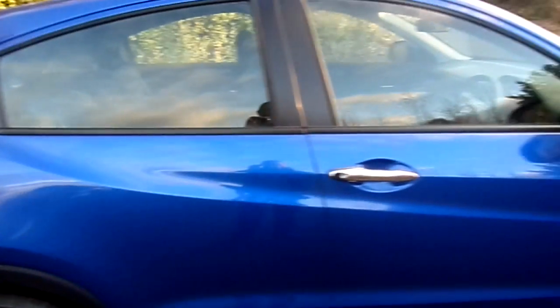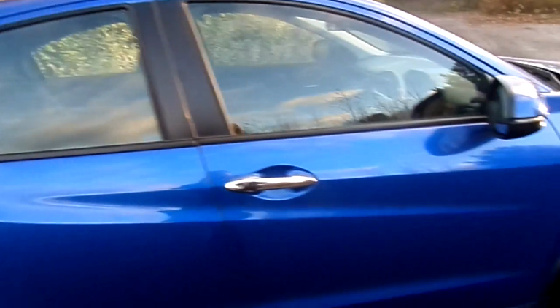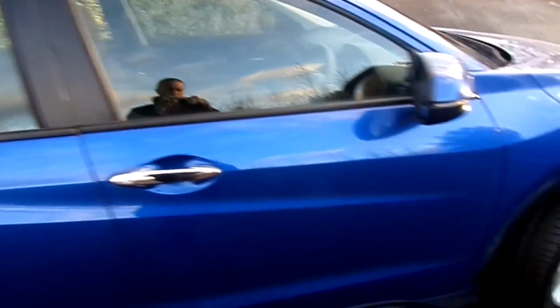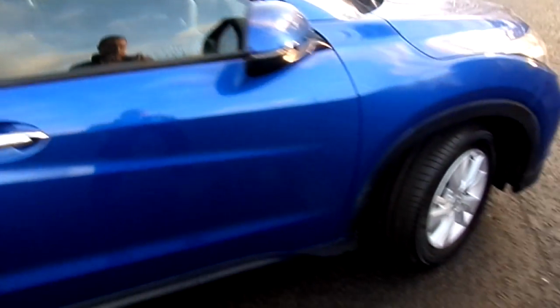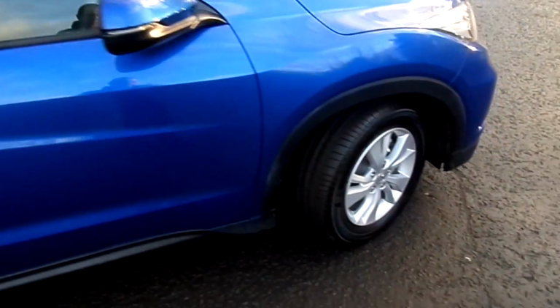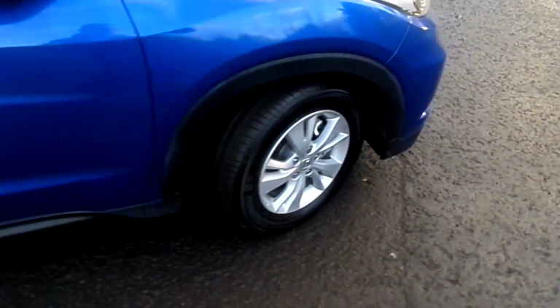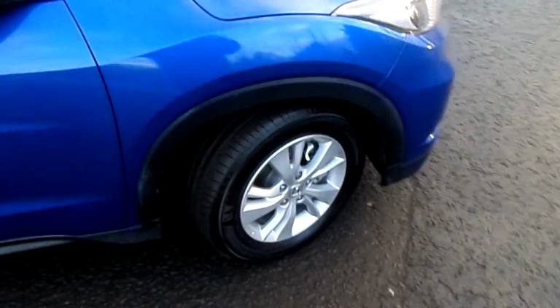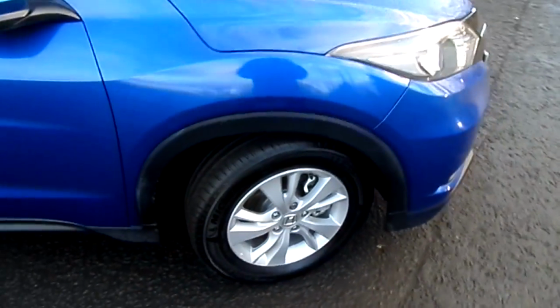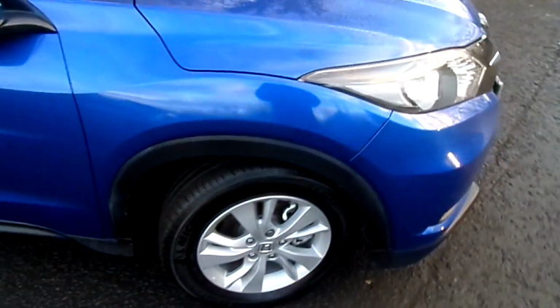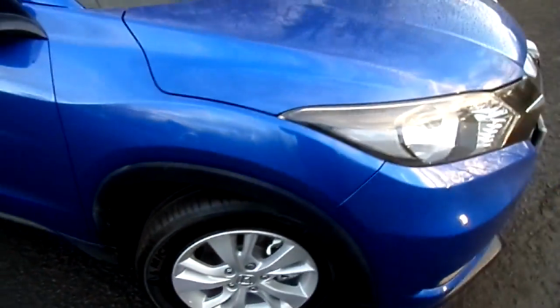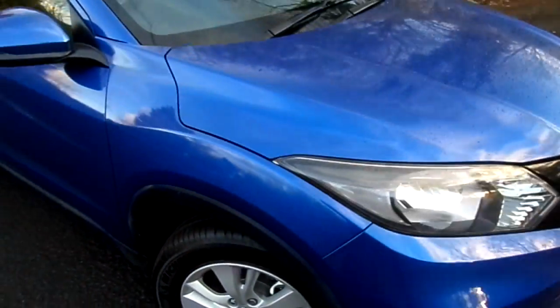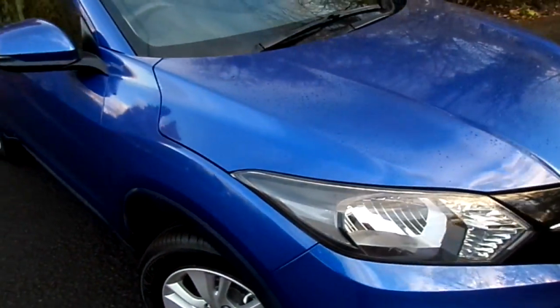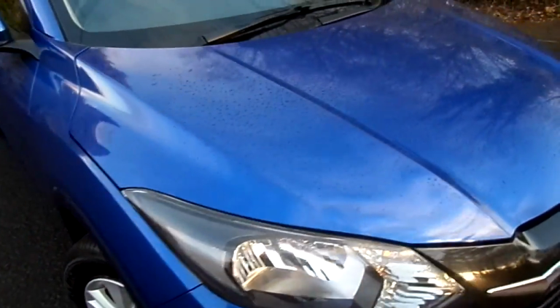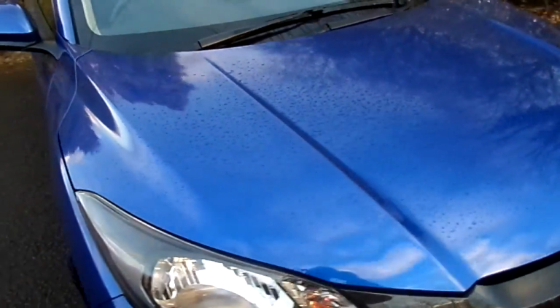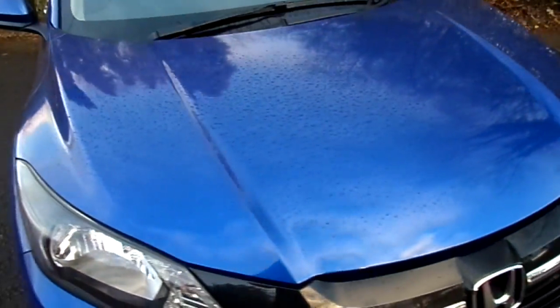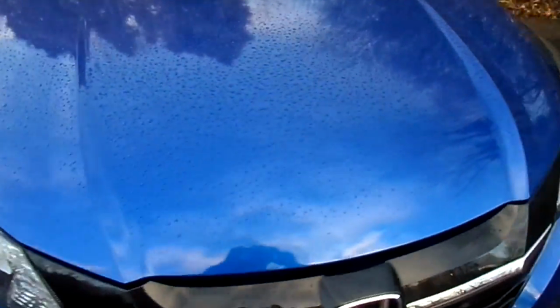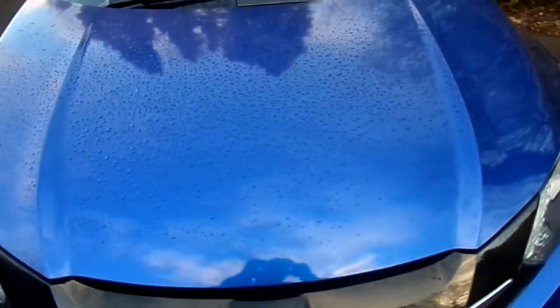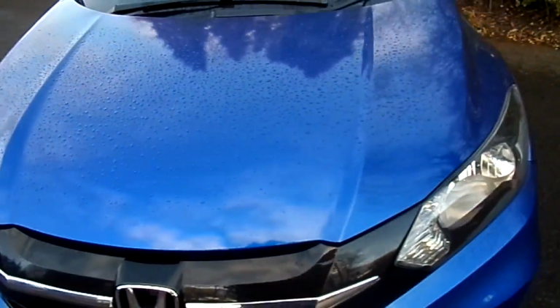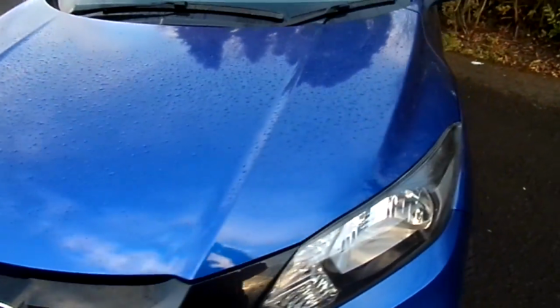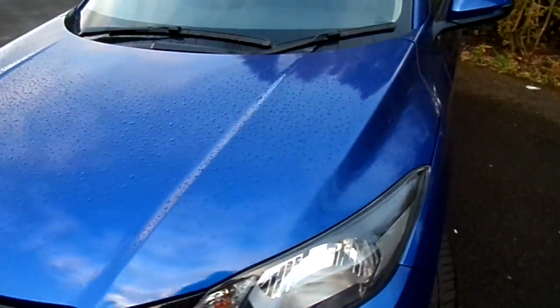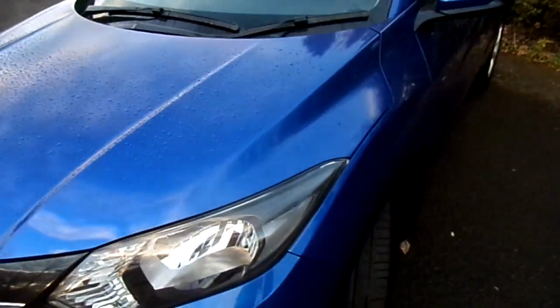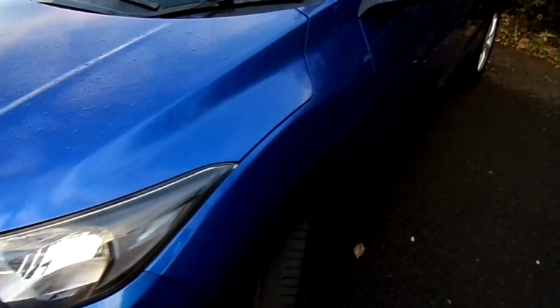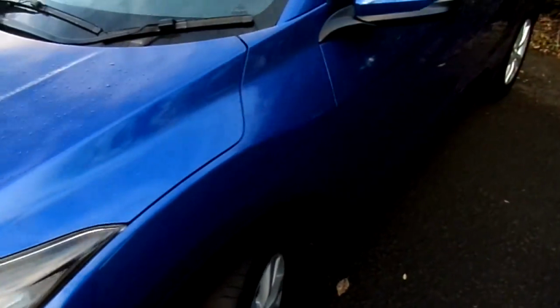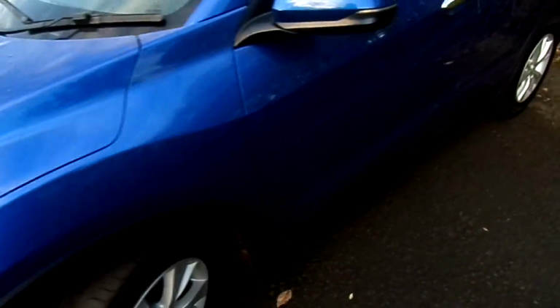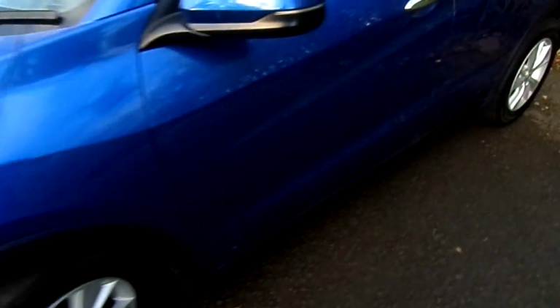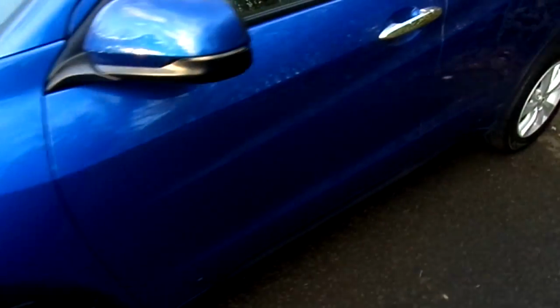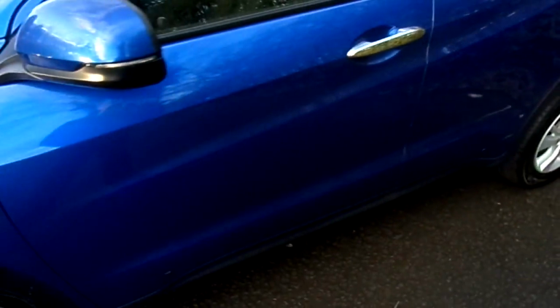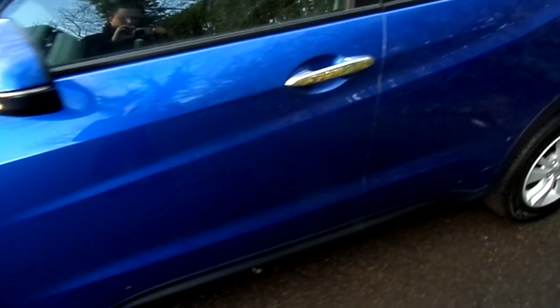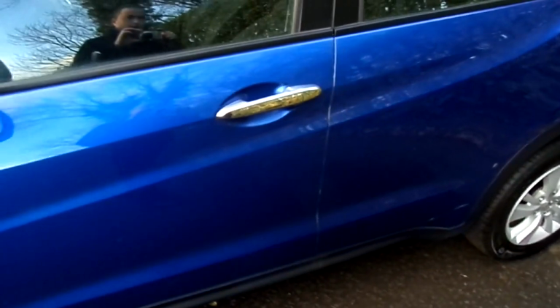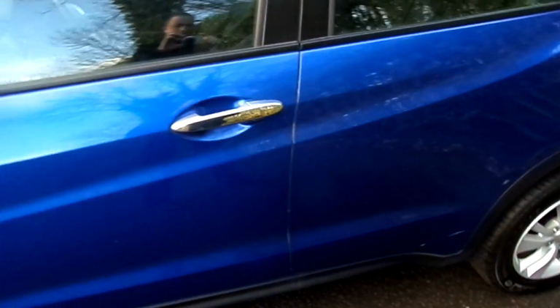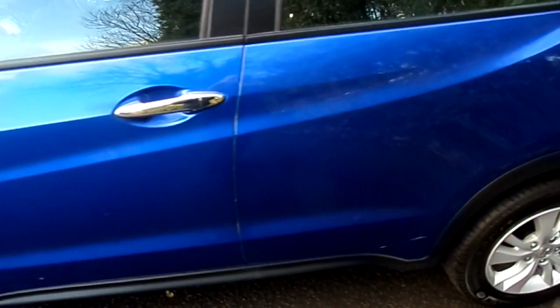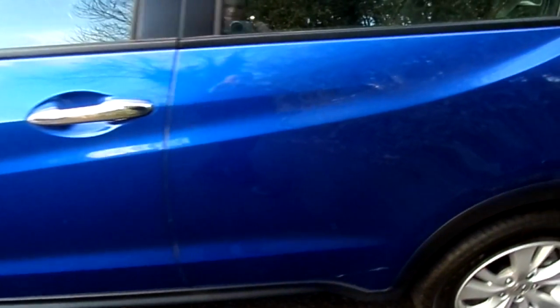Some nice features included with this car are 16-inch alloy wheels, automatic headlights, automatic wipers, hands-free telephone, cruise control, and DAB radio.